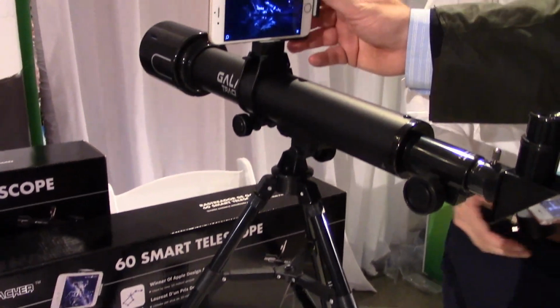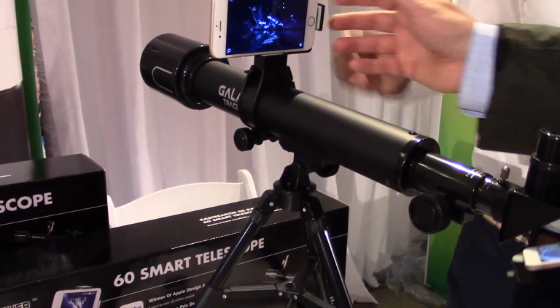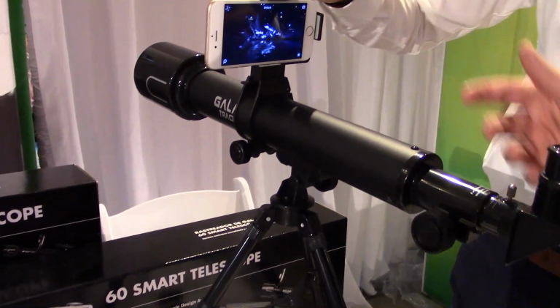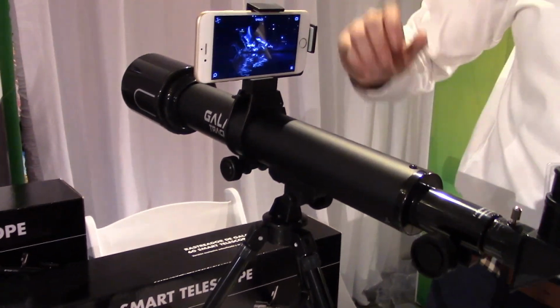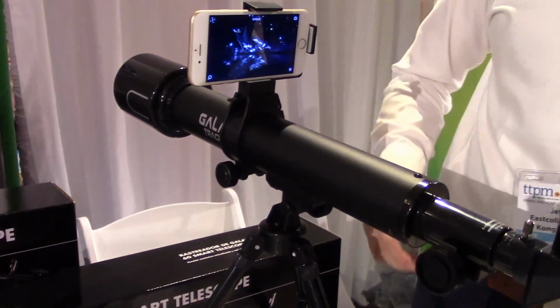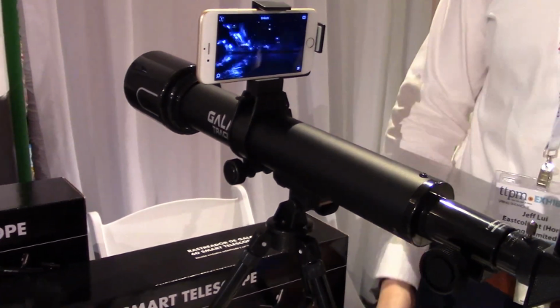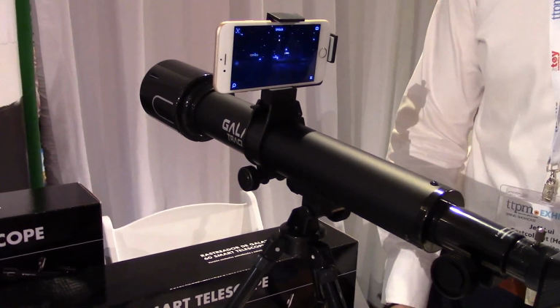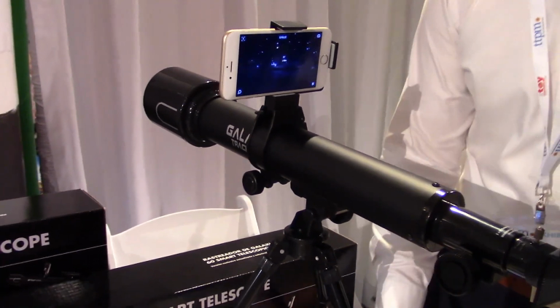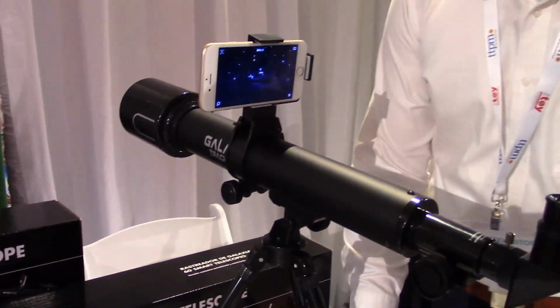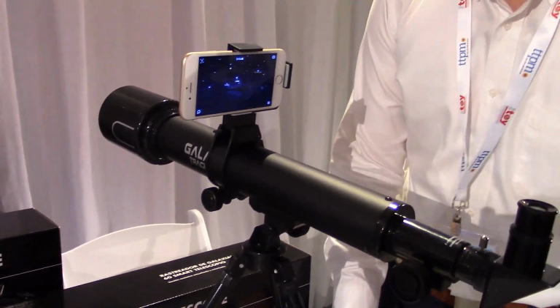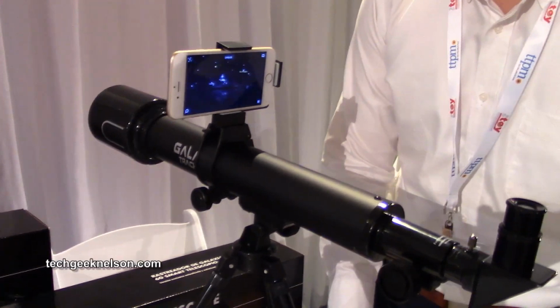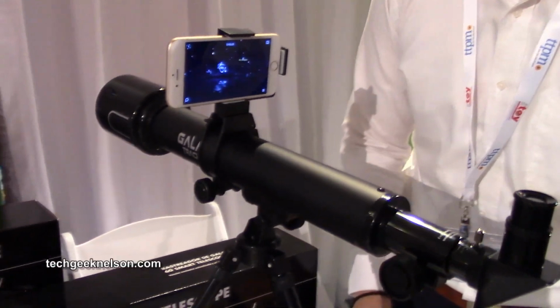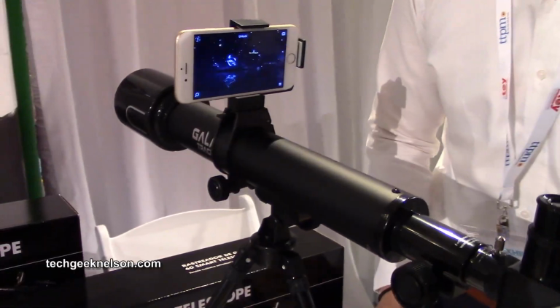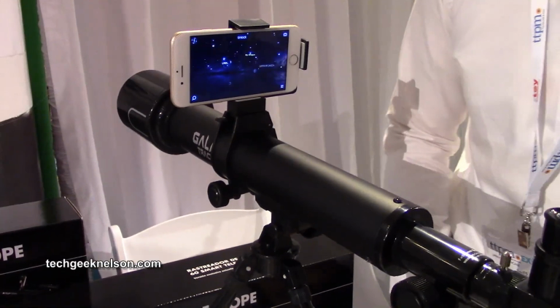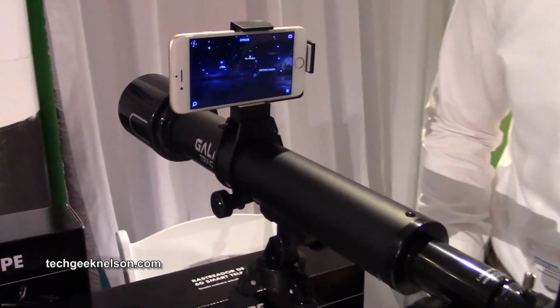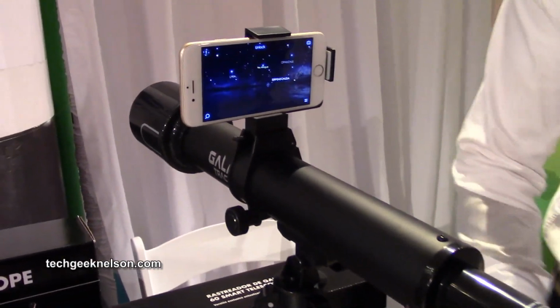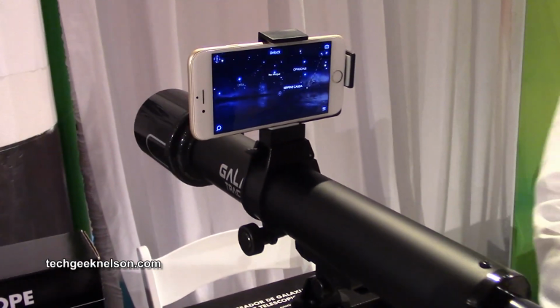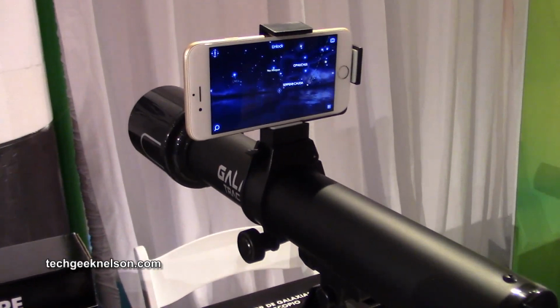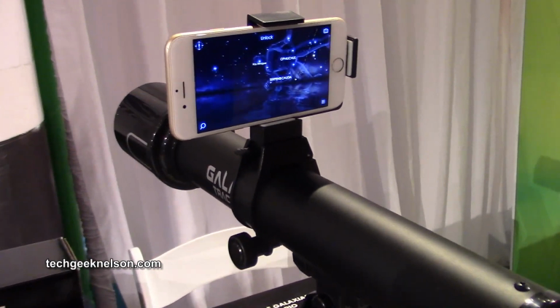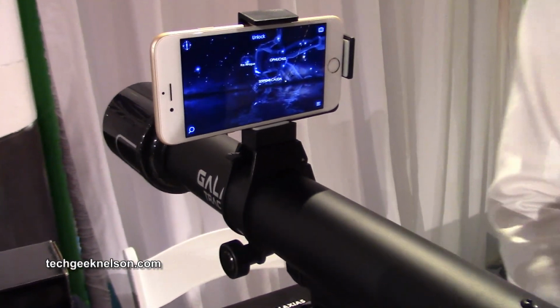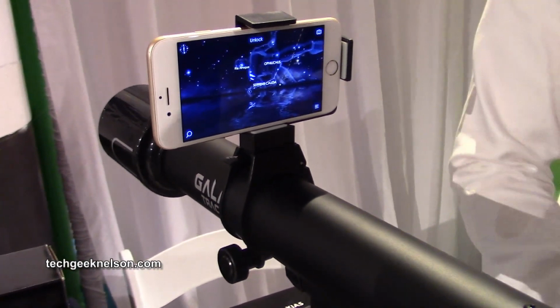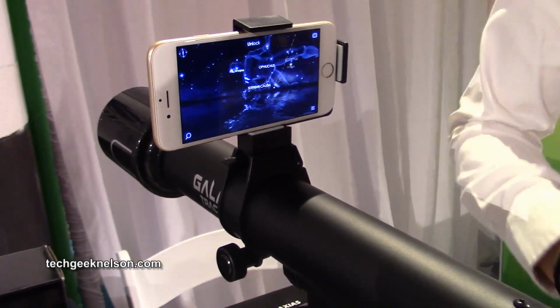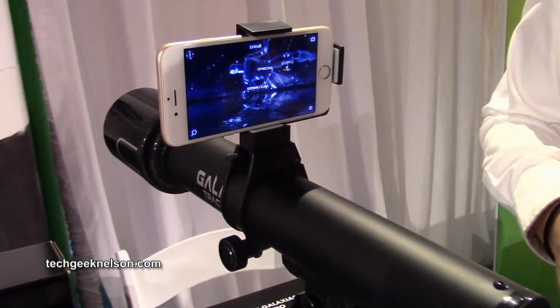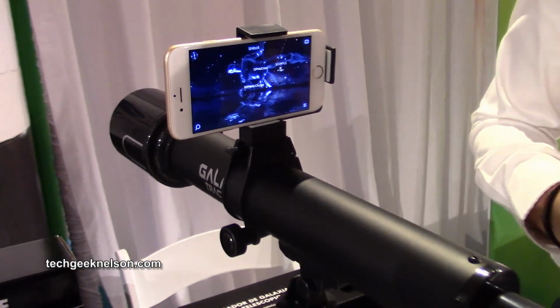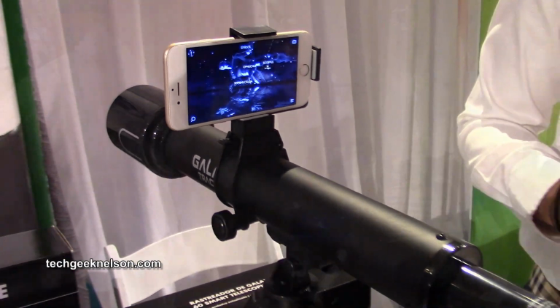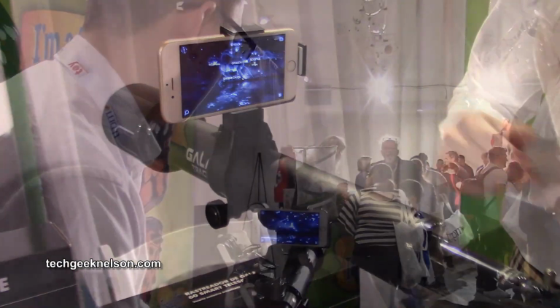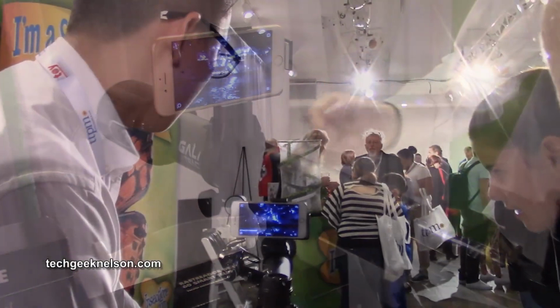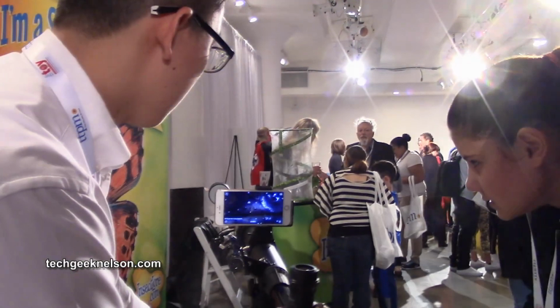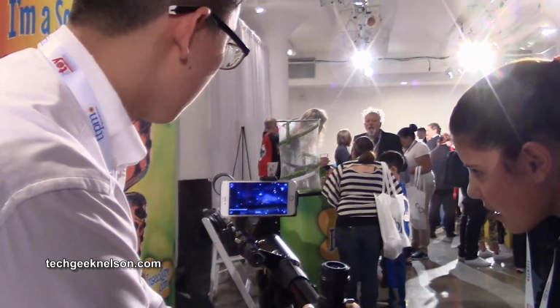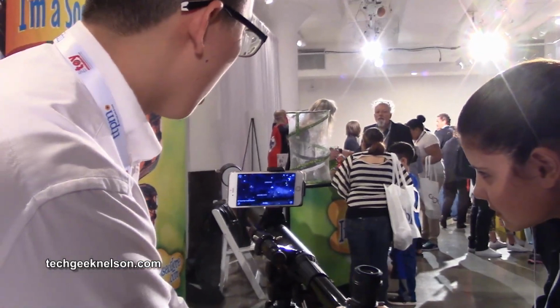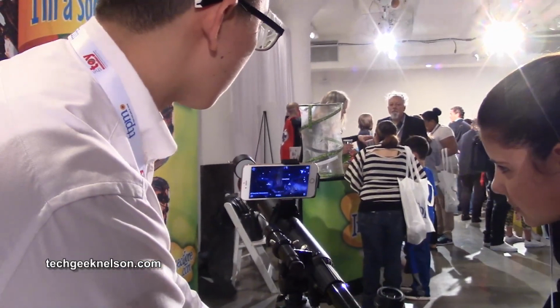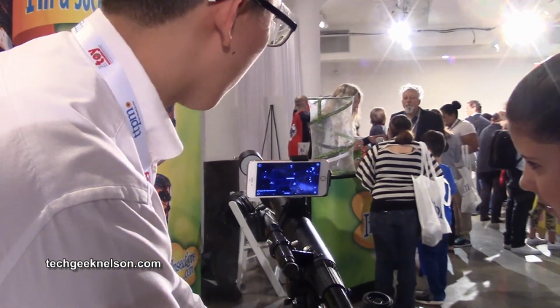So it comes in the app — you scan it and then you can get the full version of it. So it comes in the app.